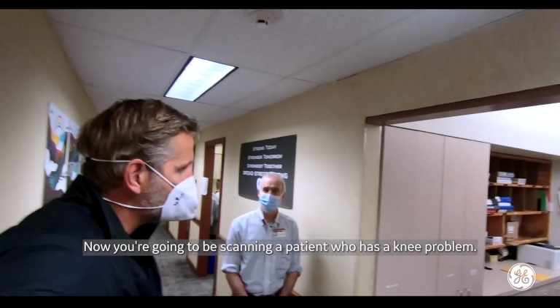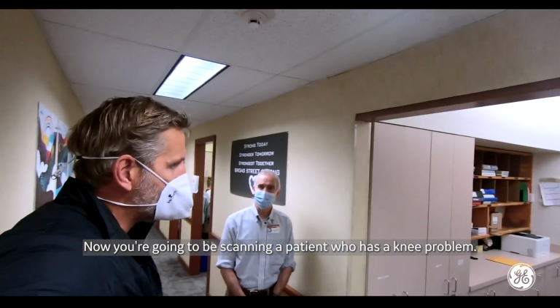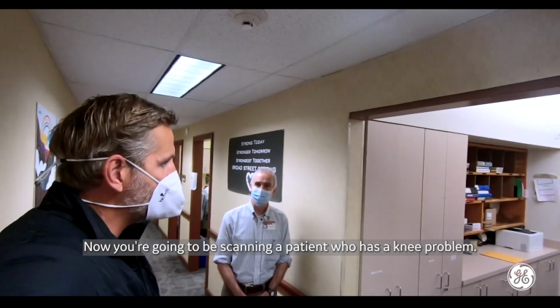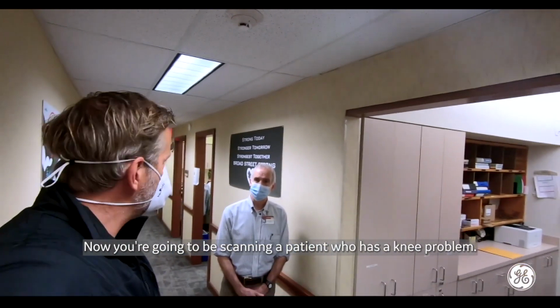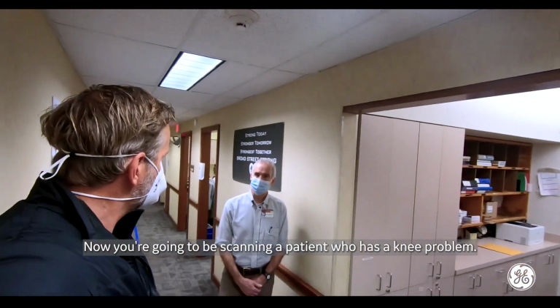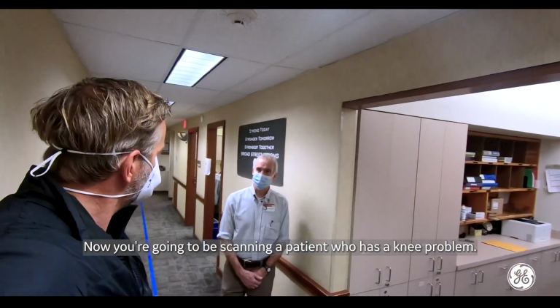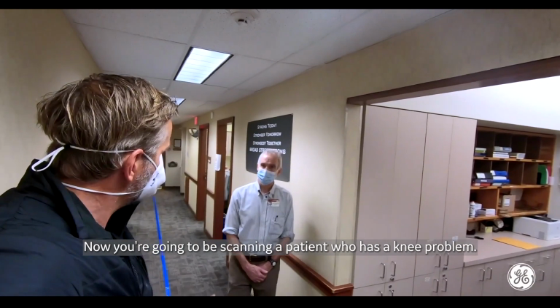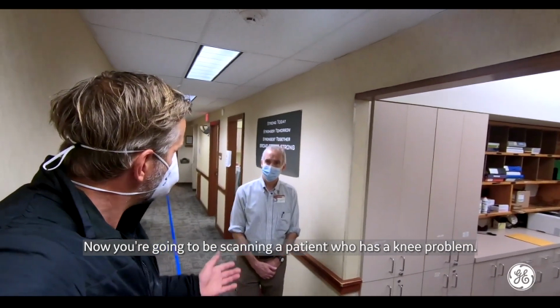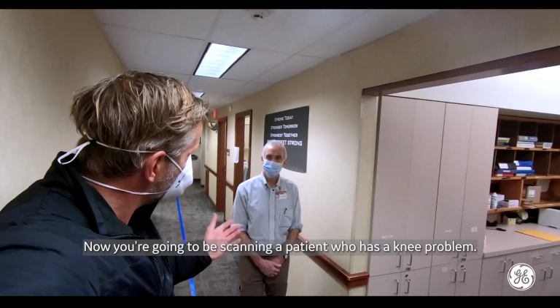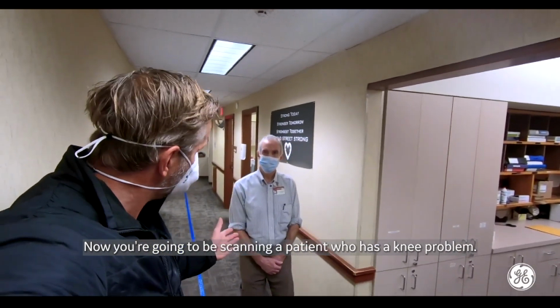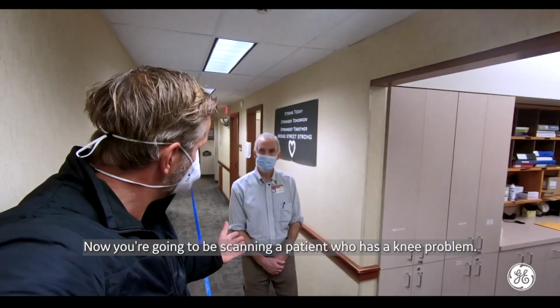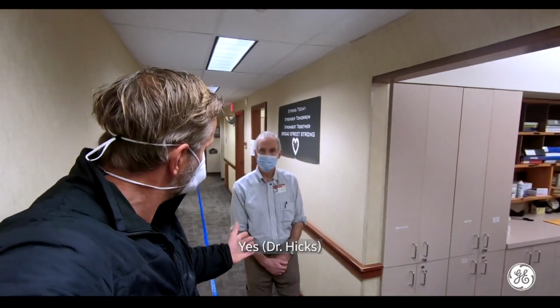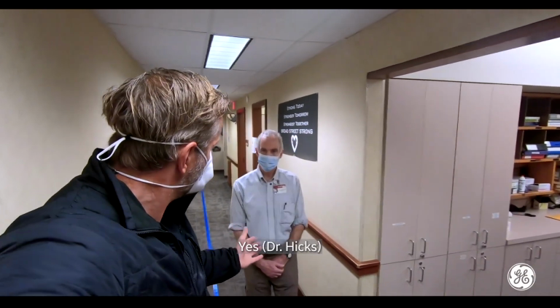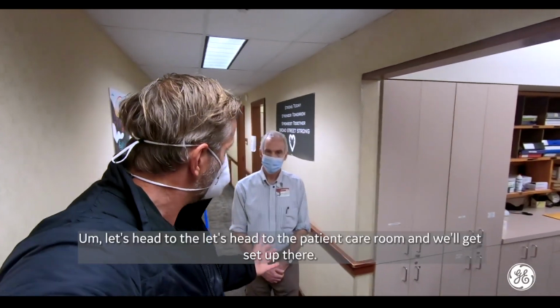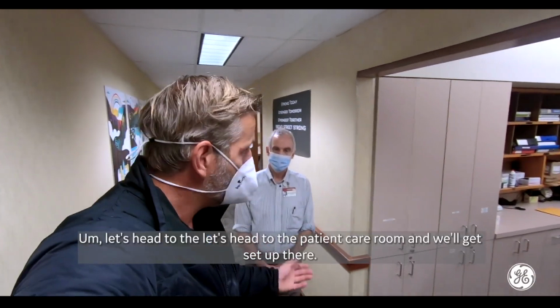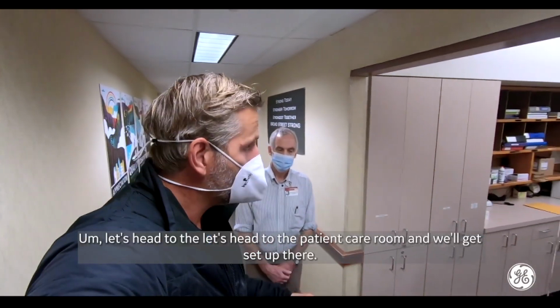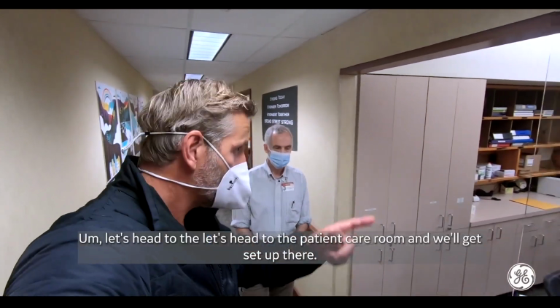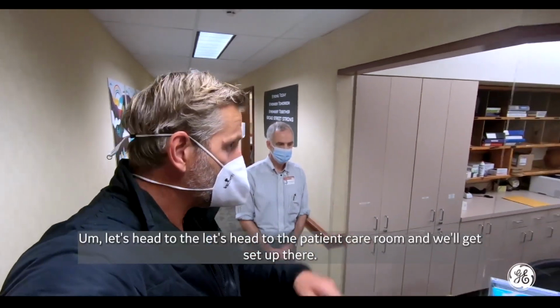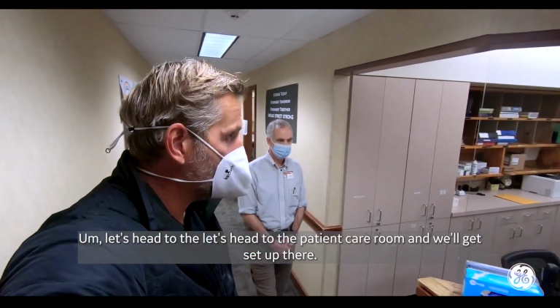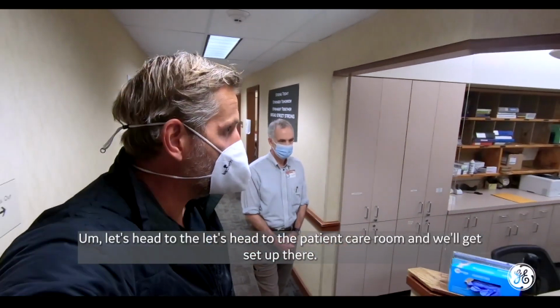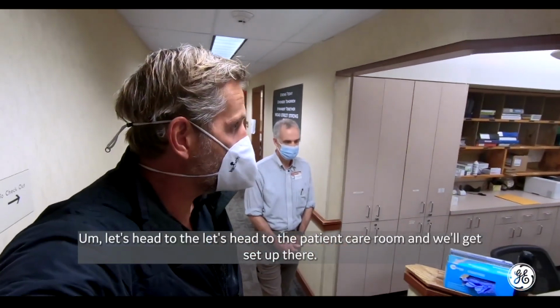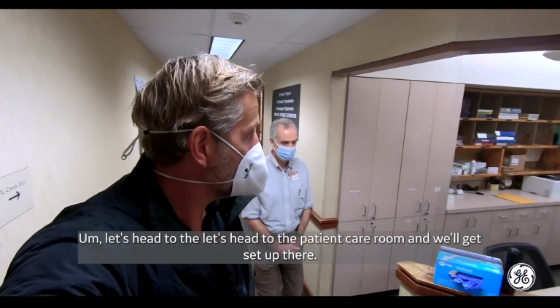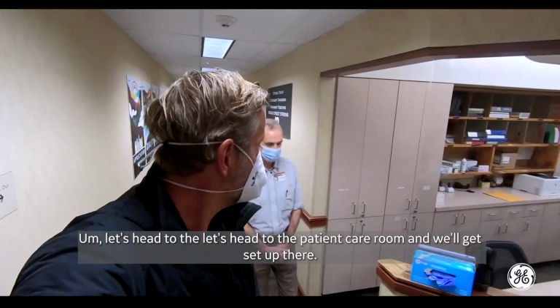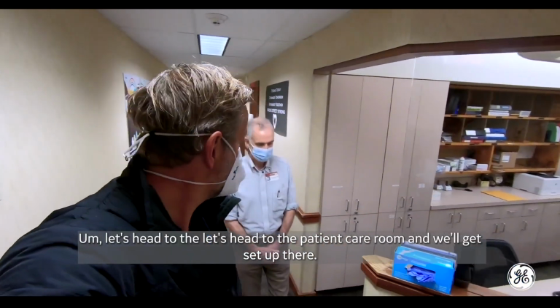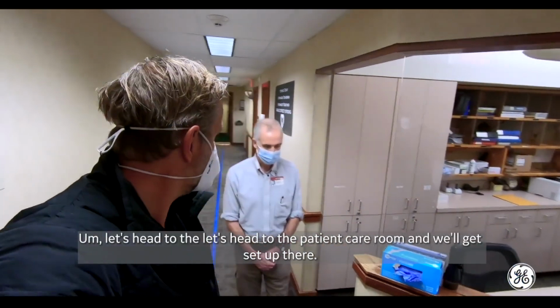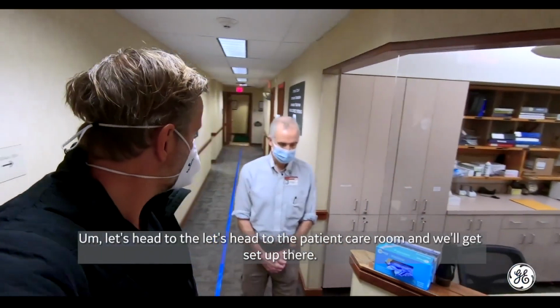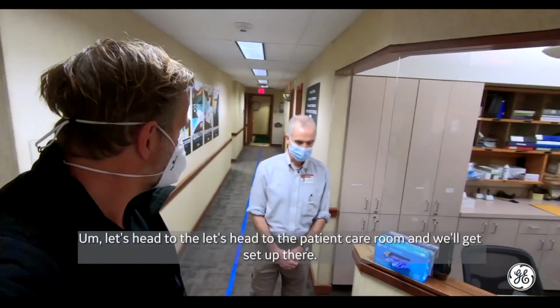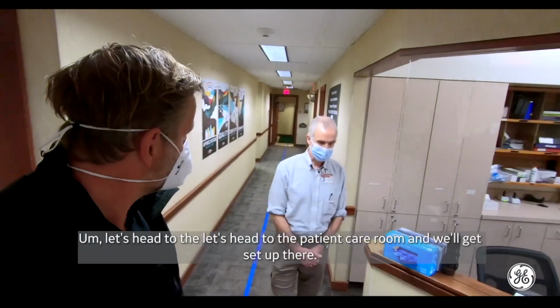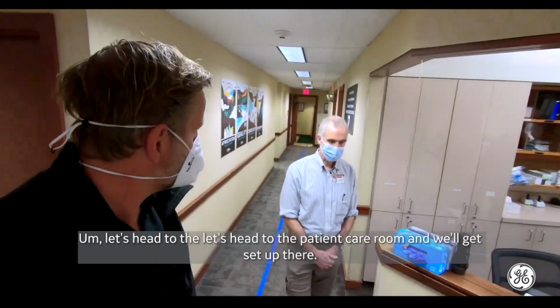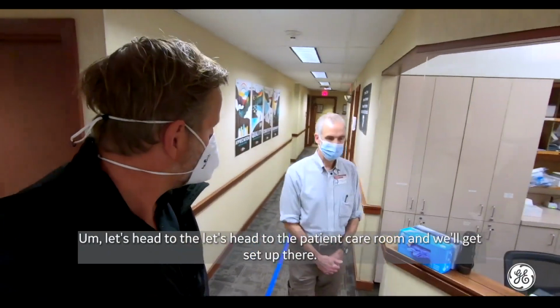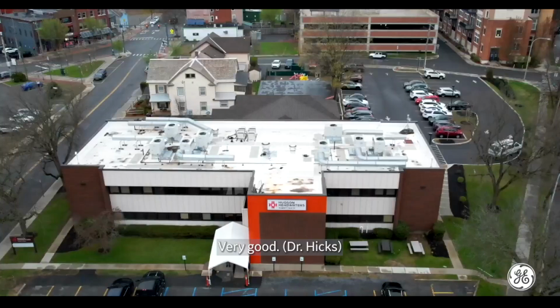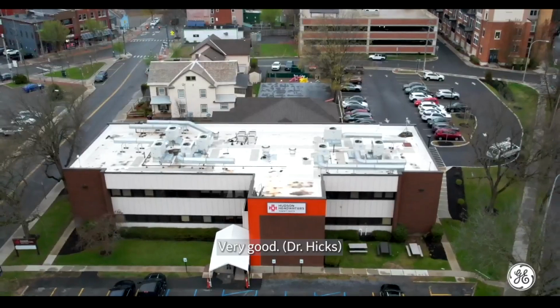Now, a patient who has a knee problem will be scanned. Let's head to the patient care room and get set up there.